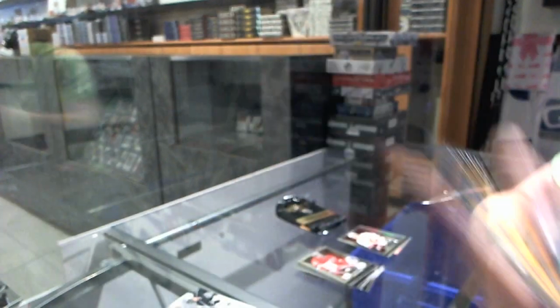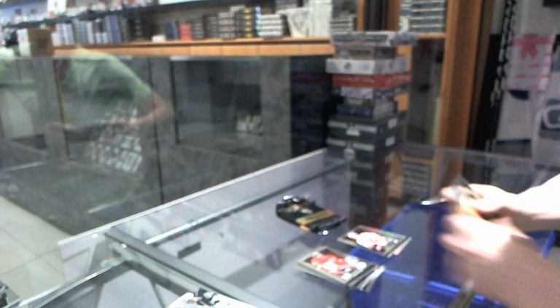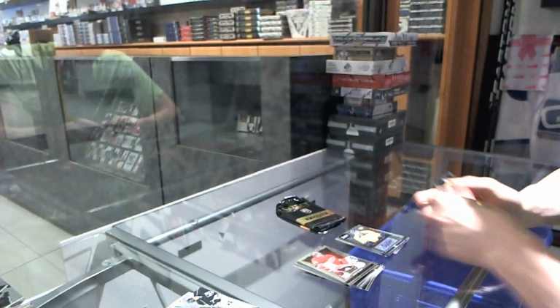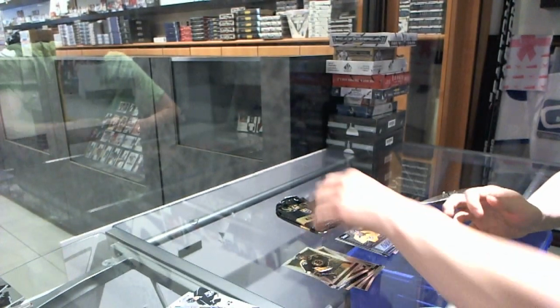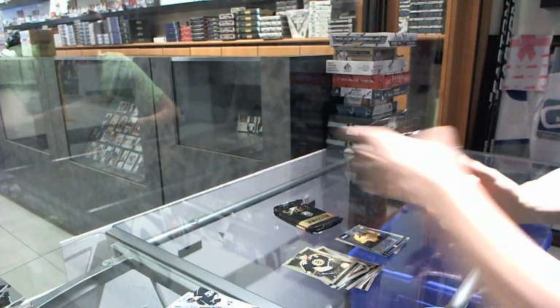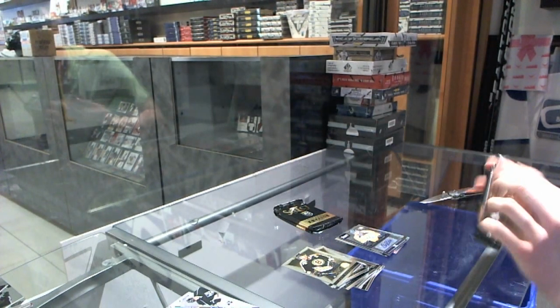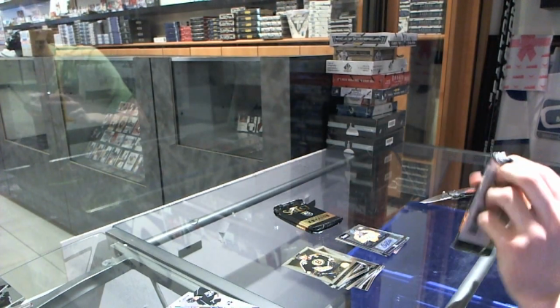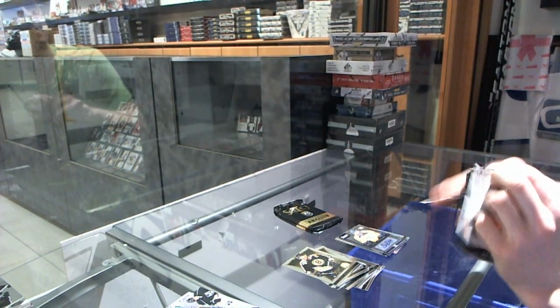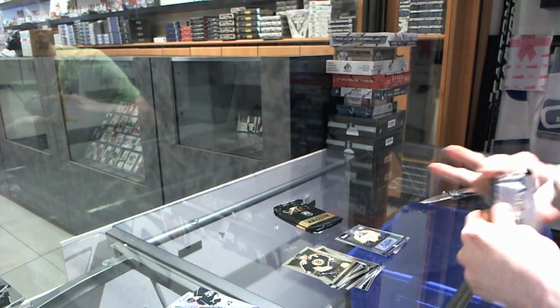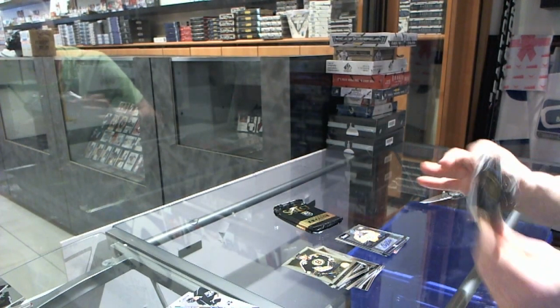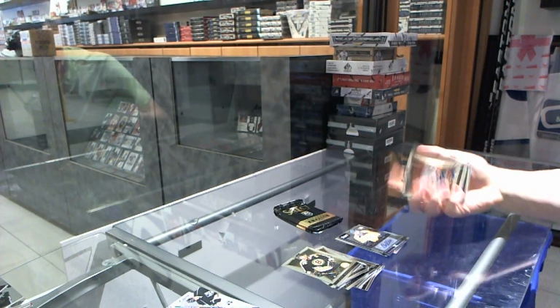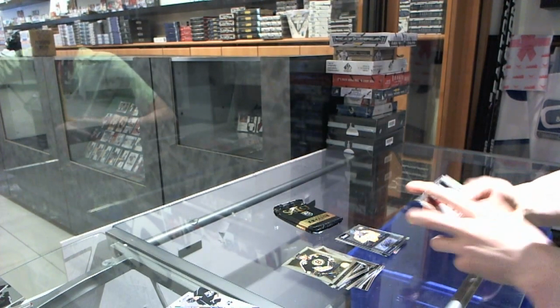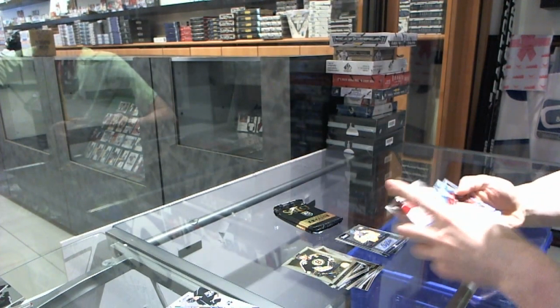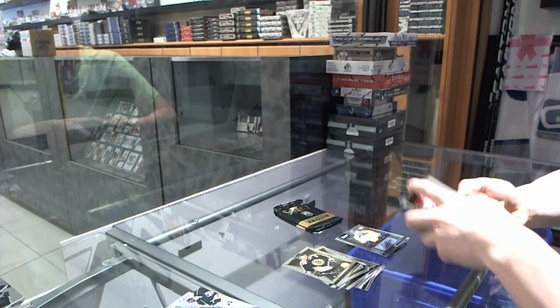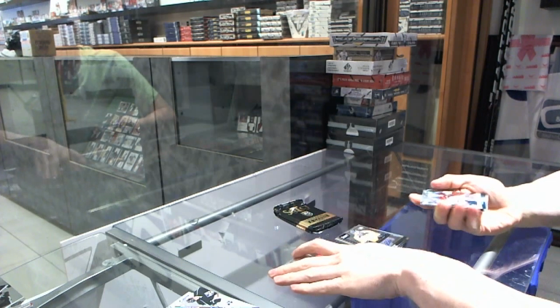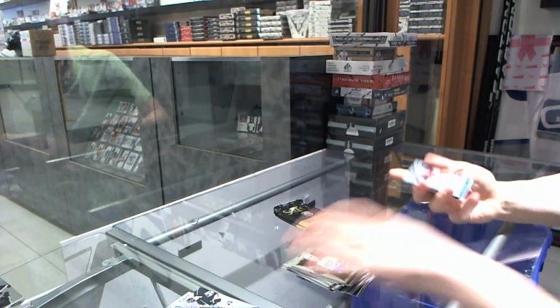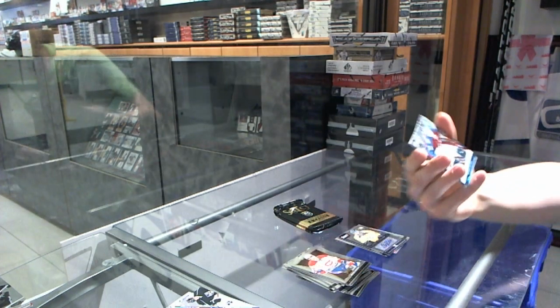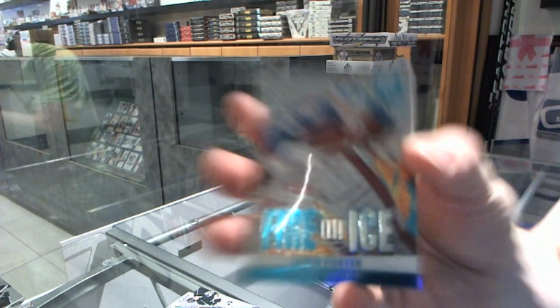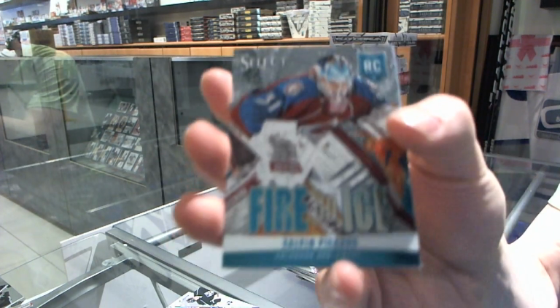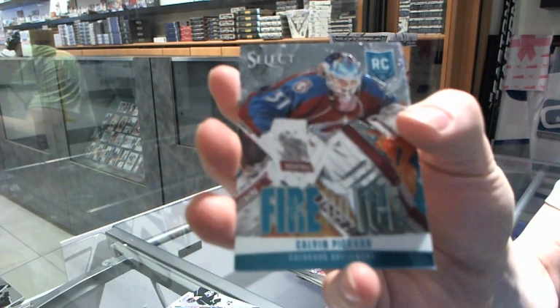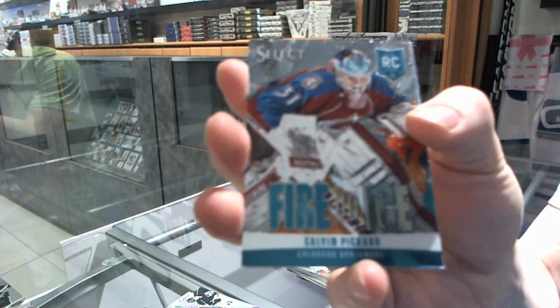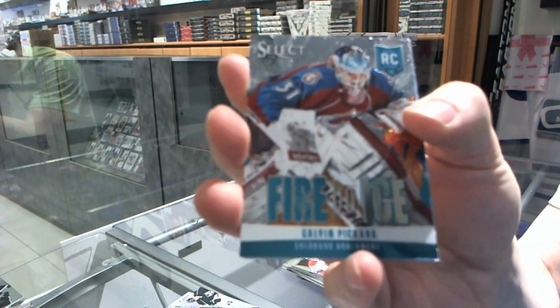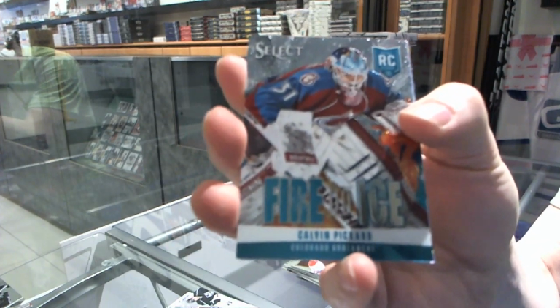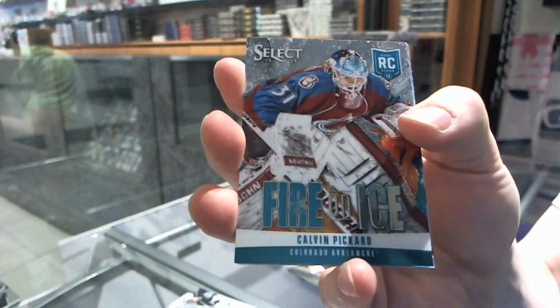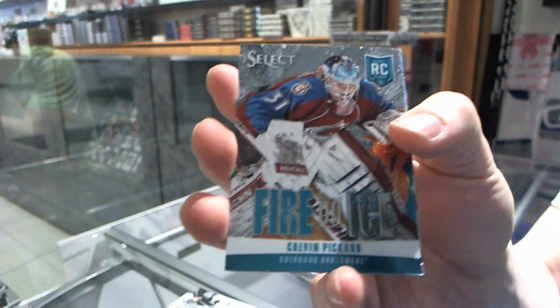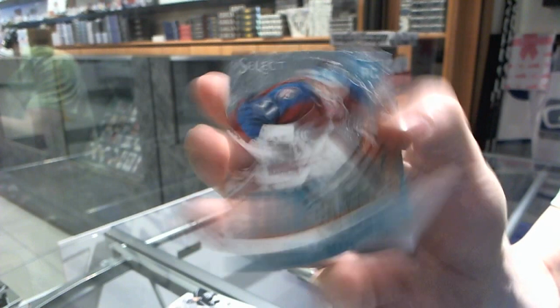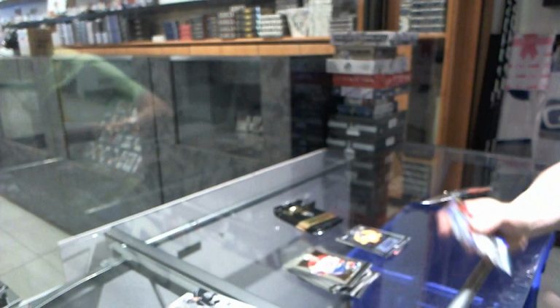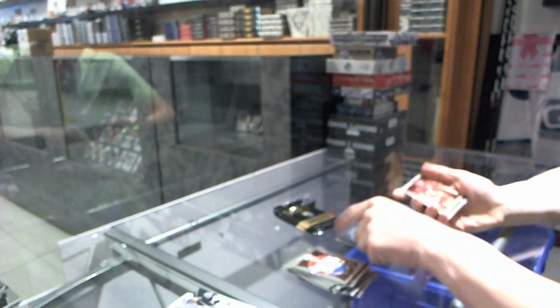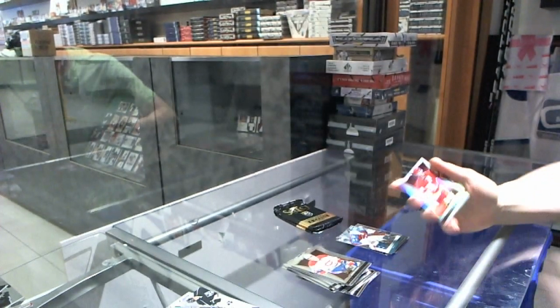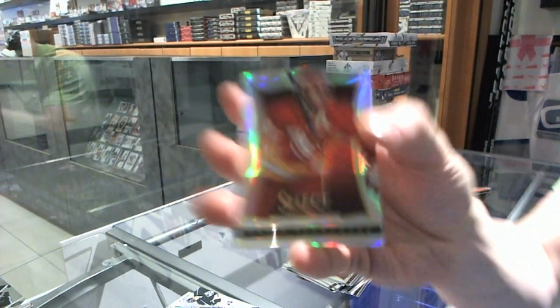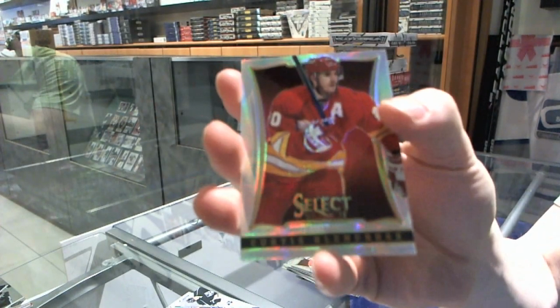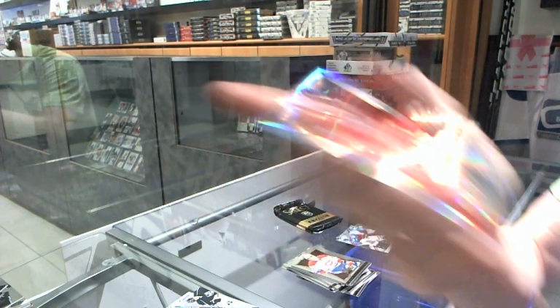We've got a Fire on Ice for the Colorado Avalanche — Calvin Pickard. And a refractor for the Flames — Curtis Glencross.